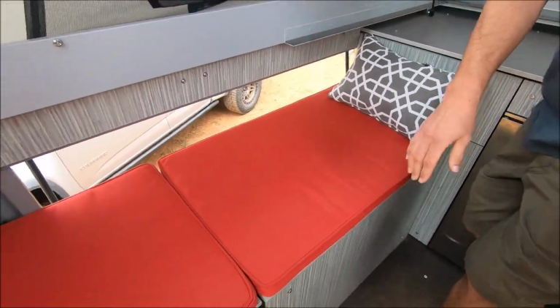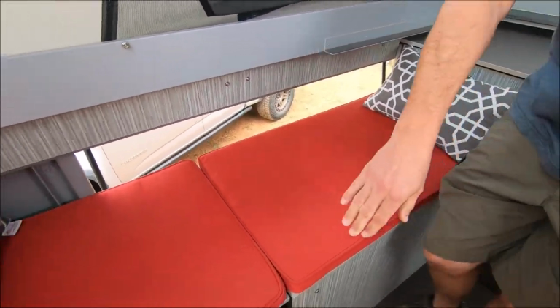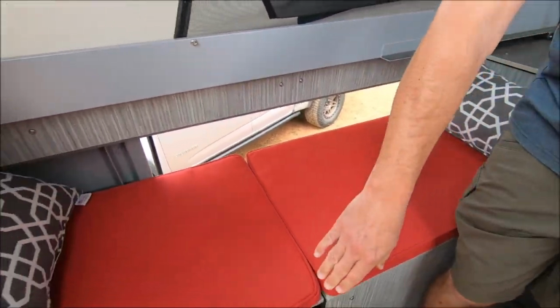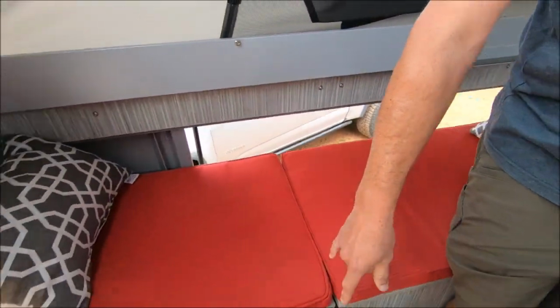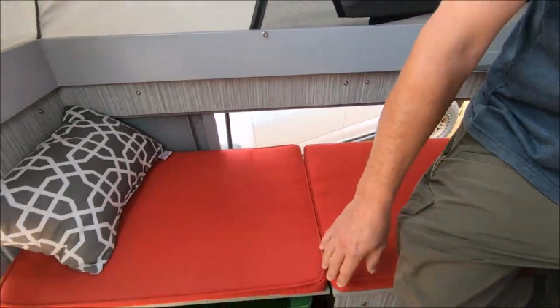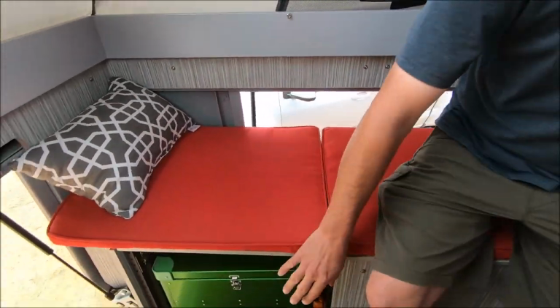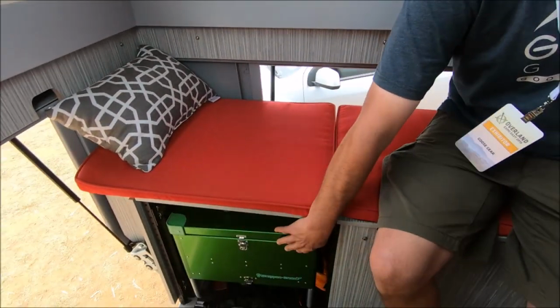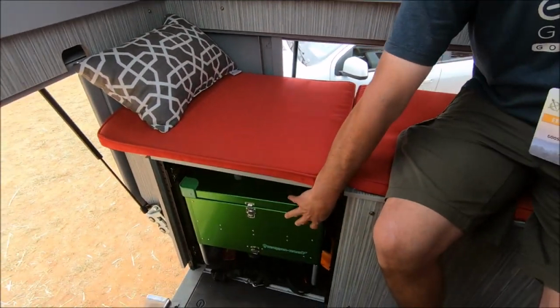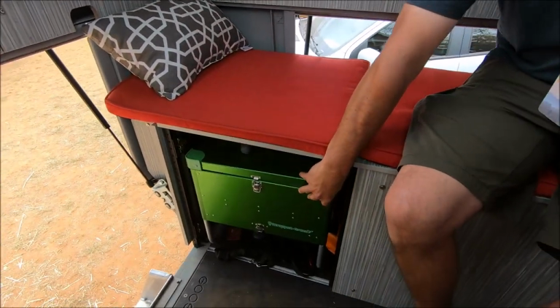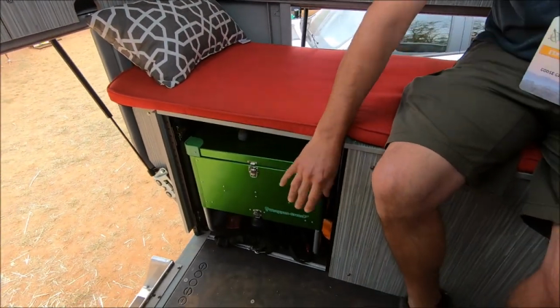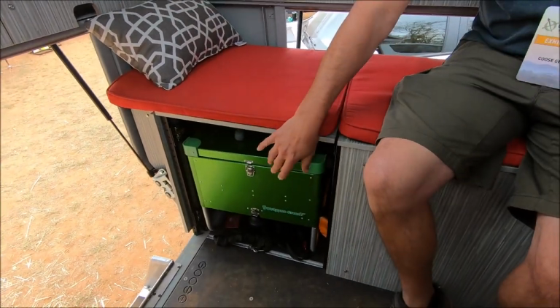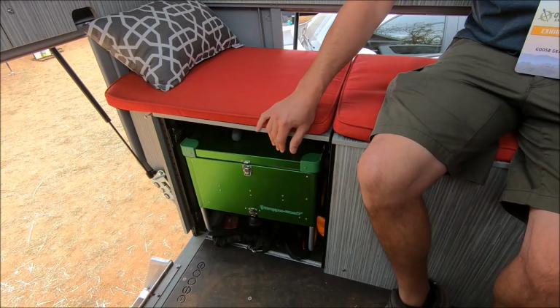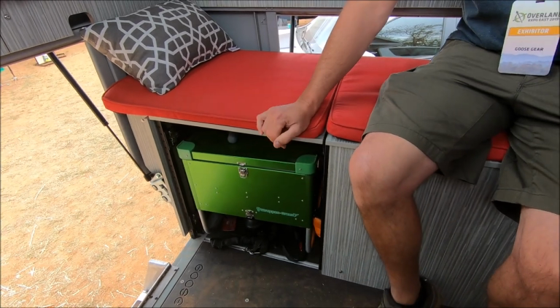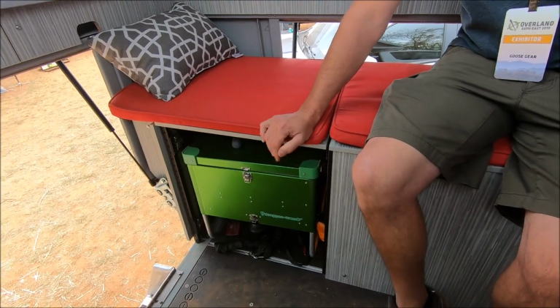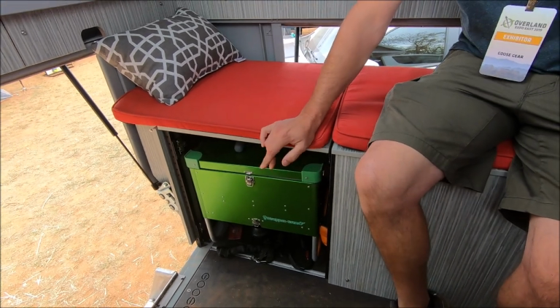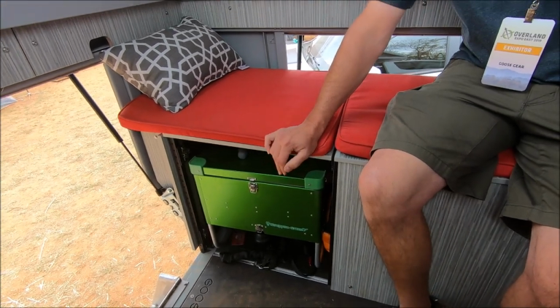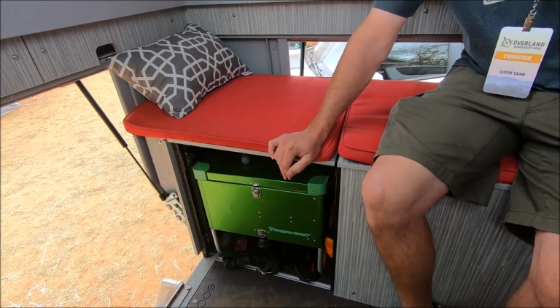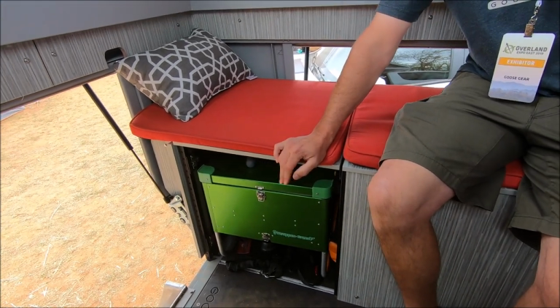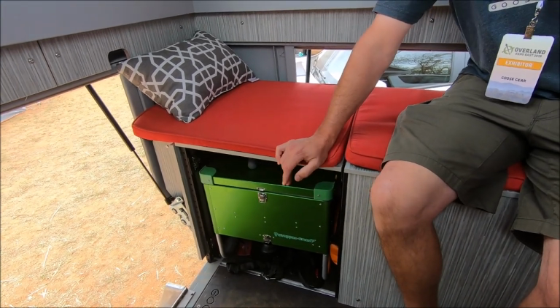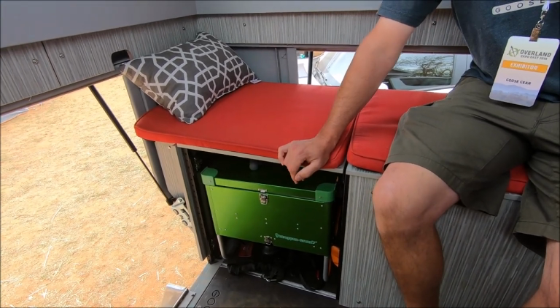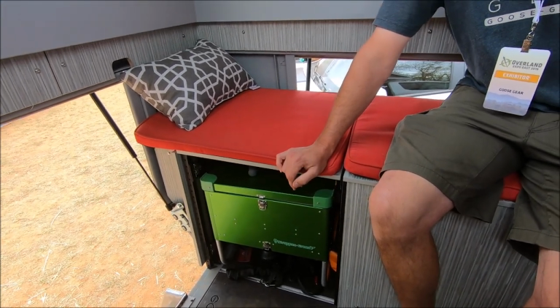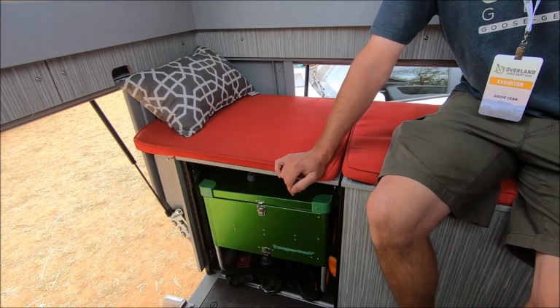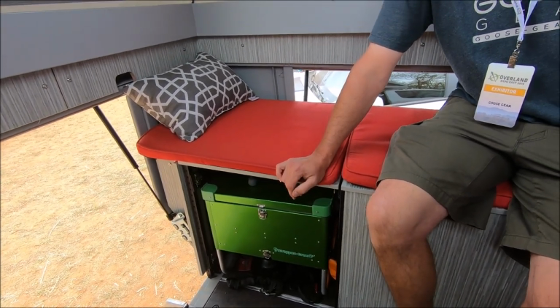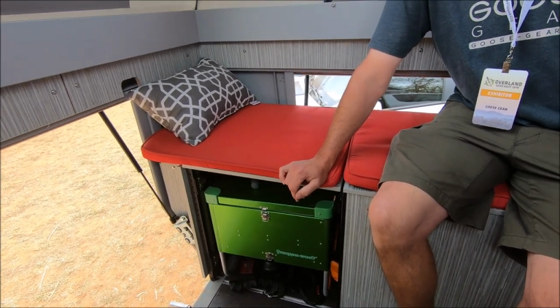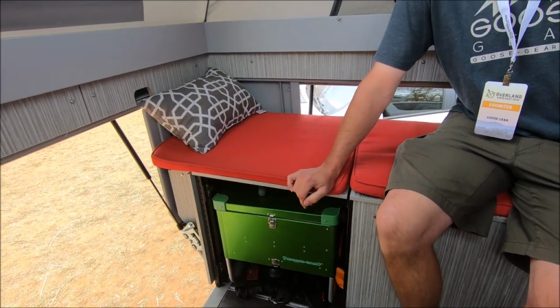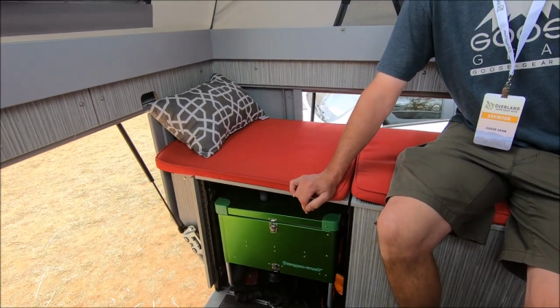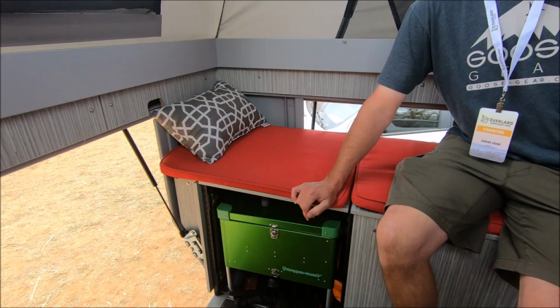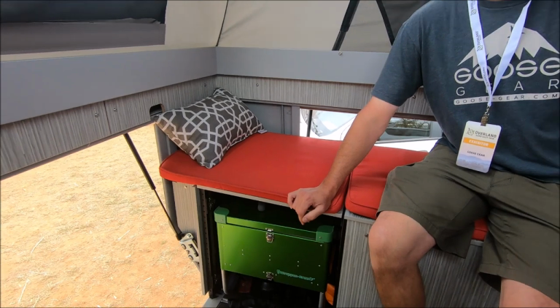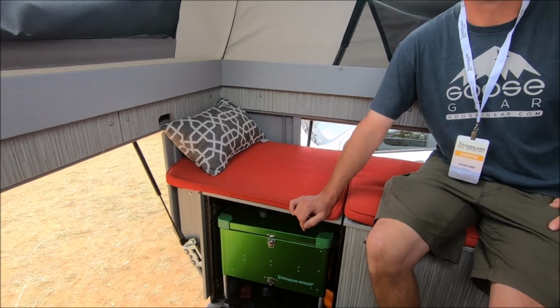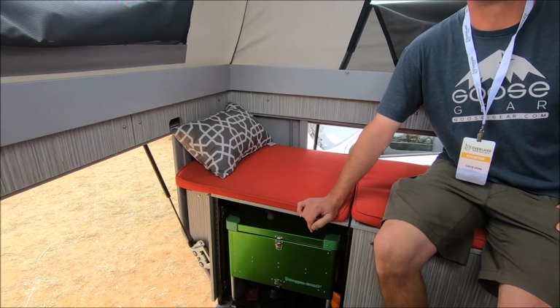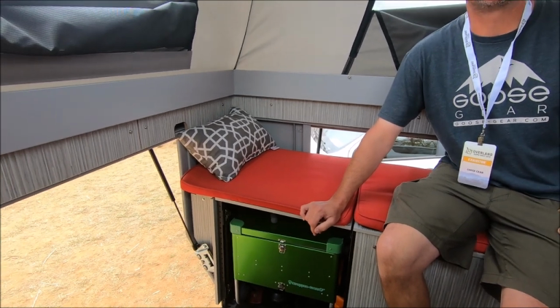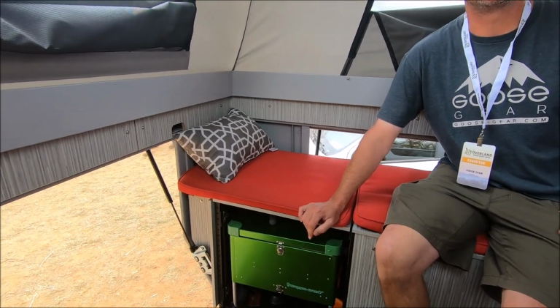And then we have a toilet — a wrap-on green toilet, so you can use this as an electronic toilet. It's really convenient when you're in the desert where there's not a lot of trees or rocks to hide behind.